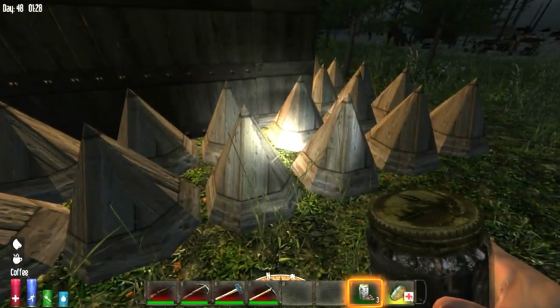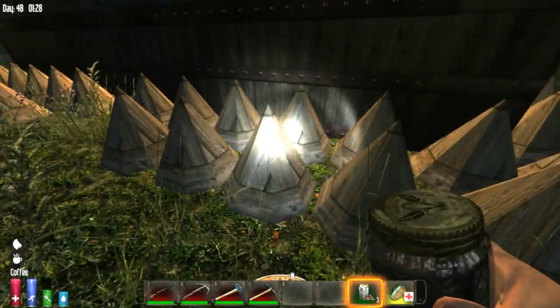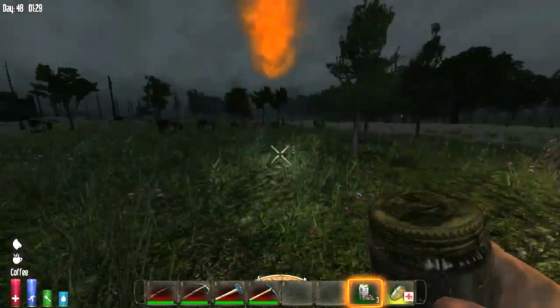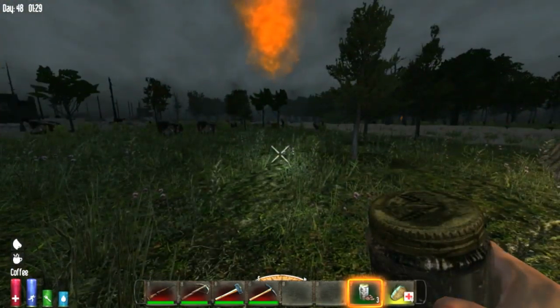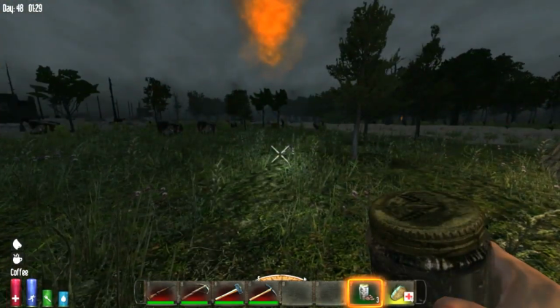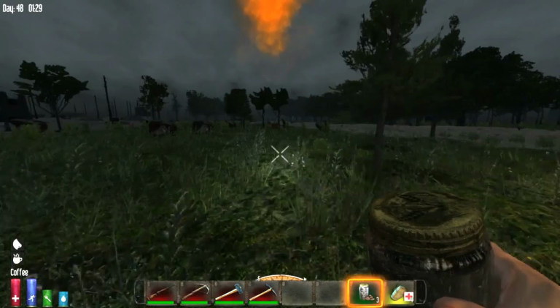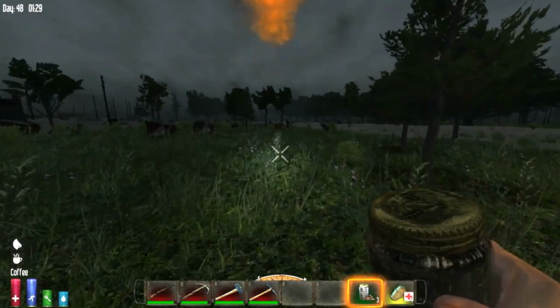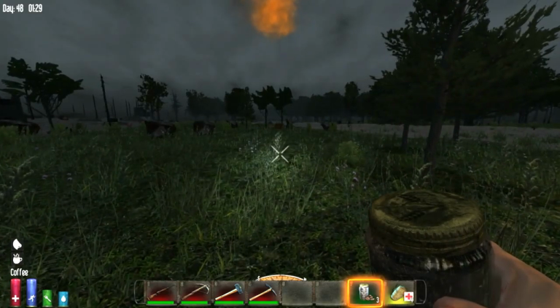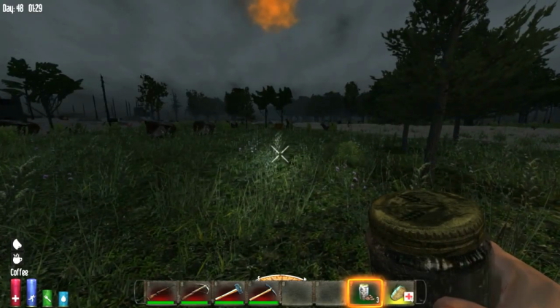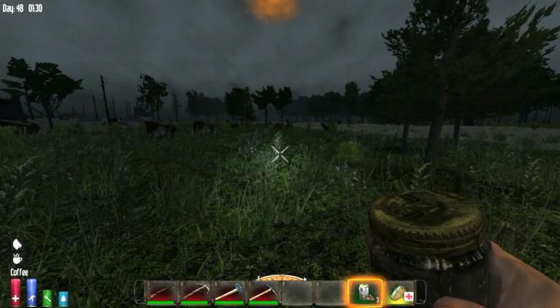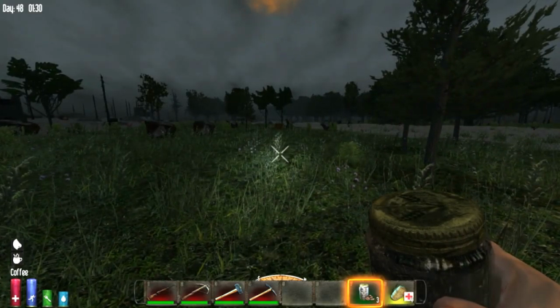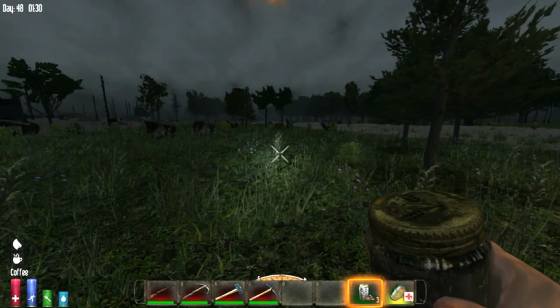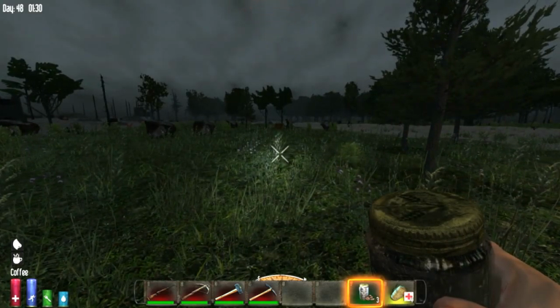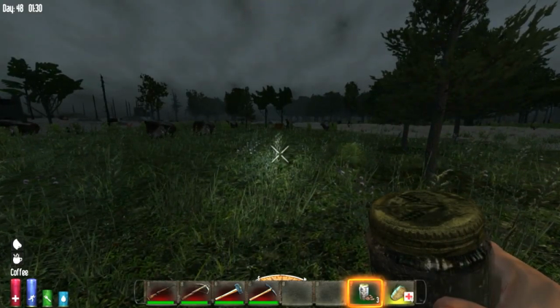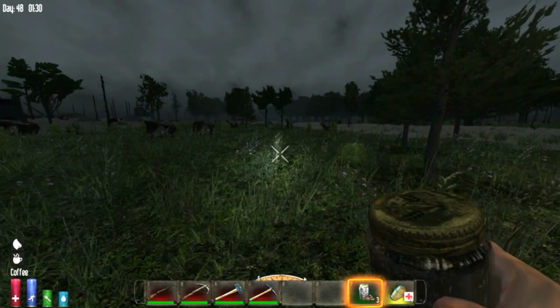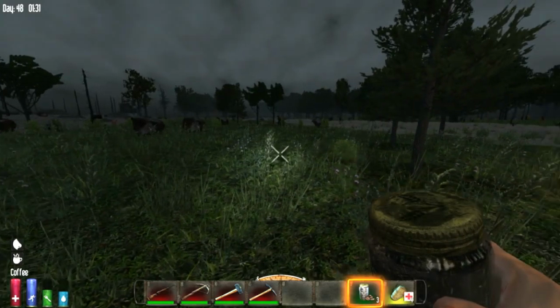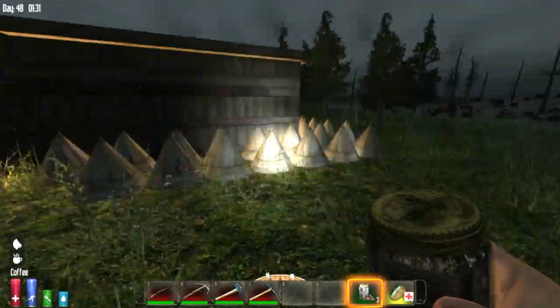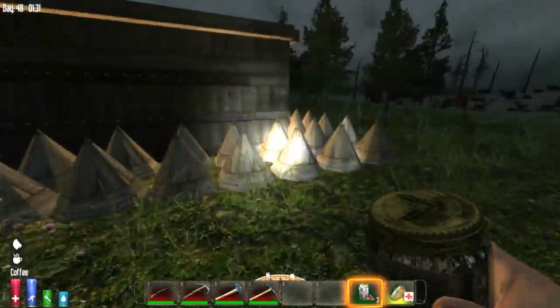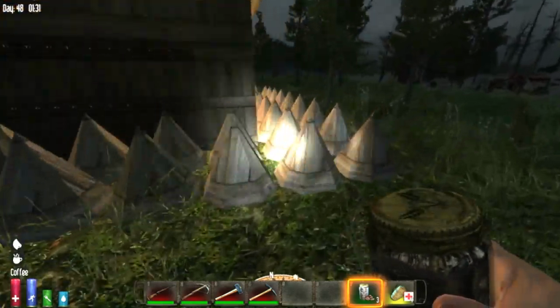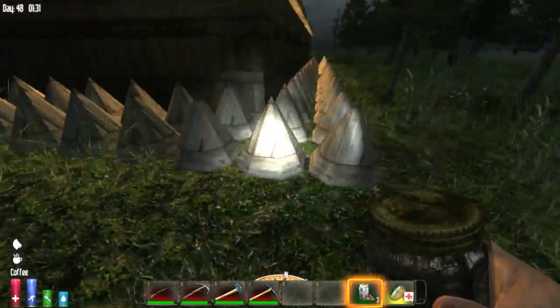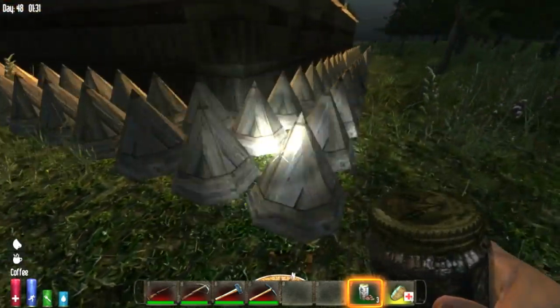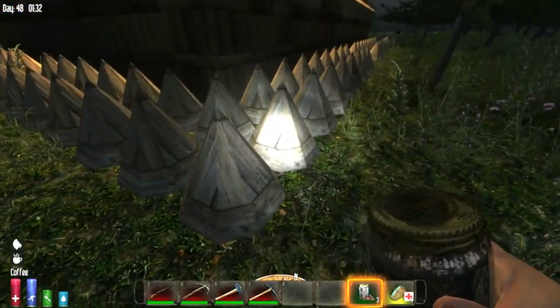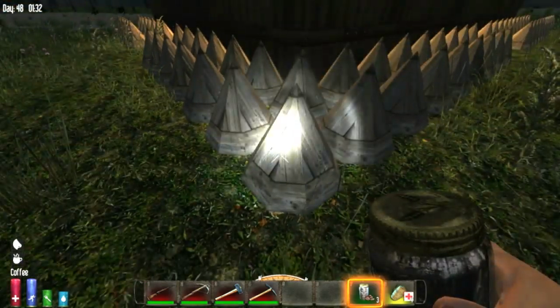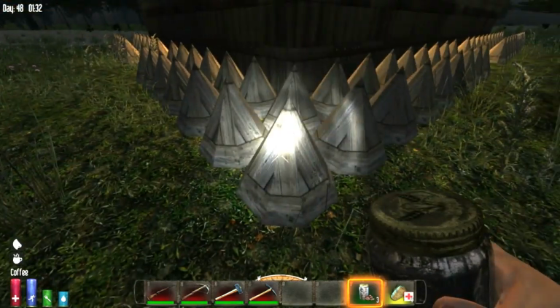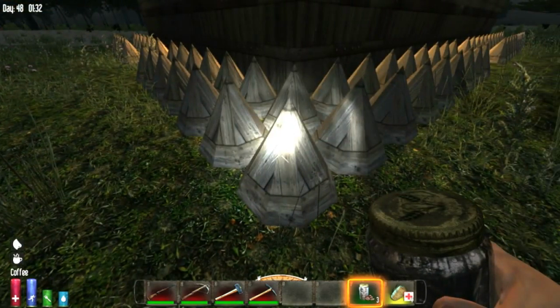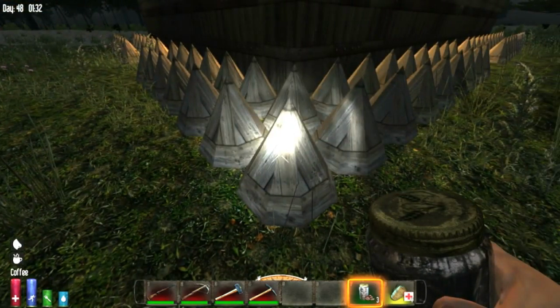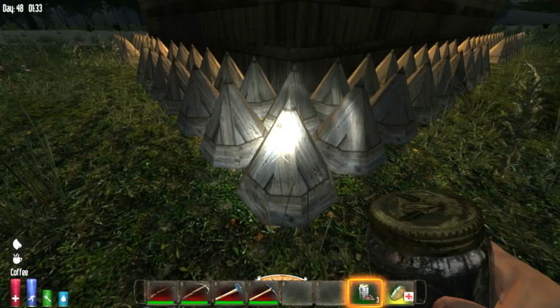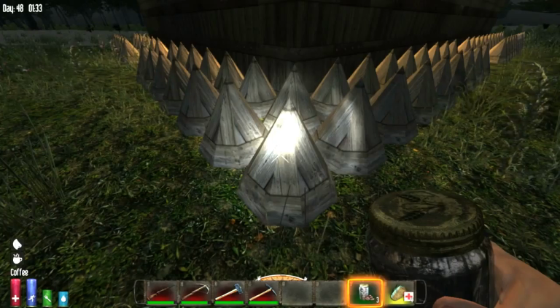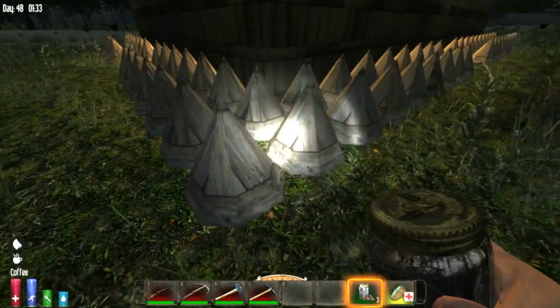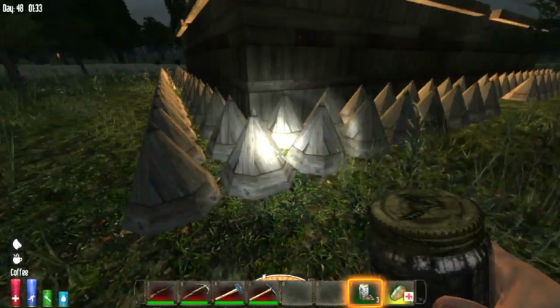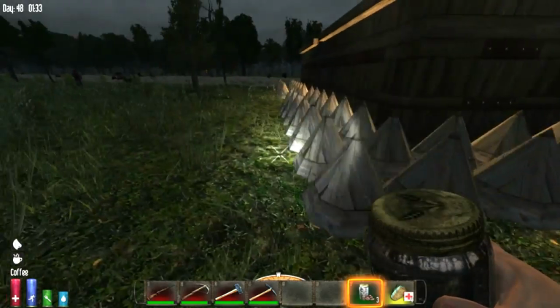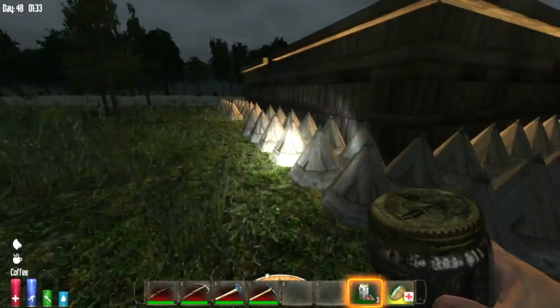It's a good airdrop too — painkillers, bandages, antibiotics, leg armor, iron leg armor, and water. Nice bunch of loot.